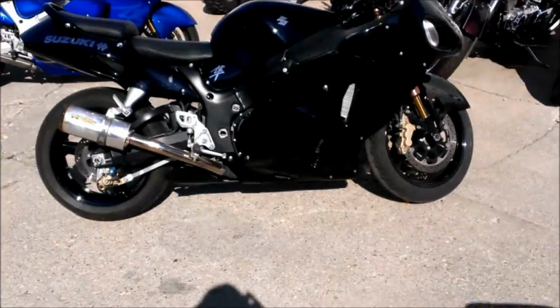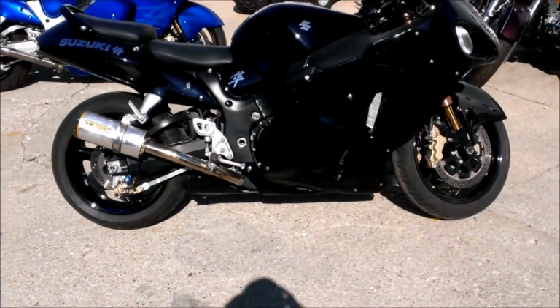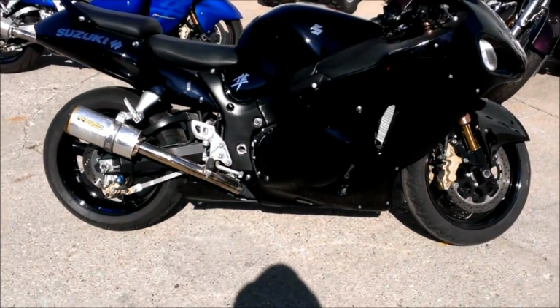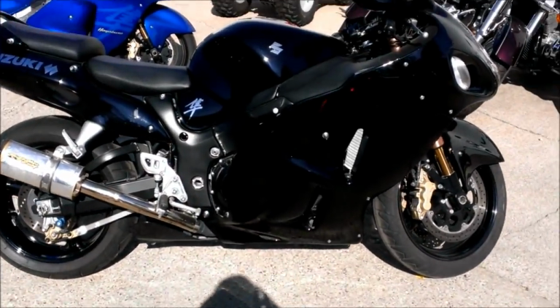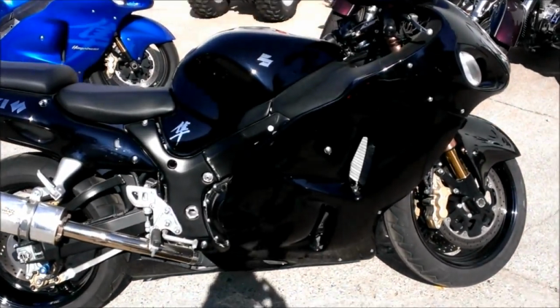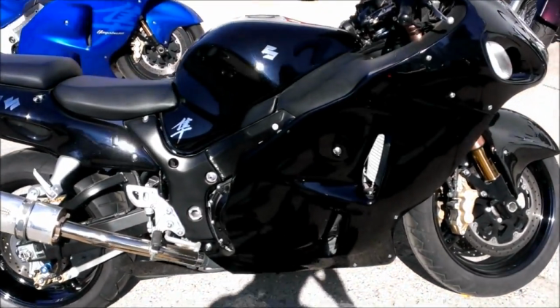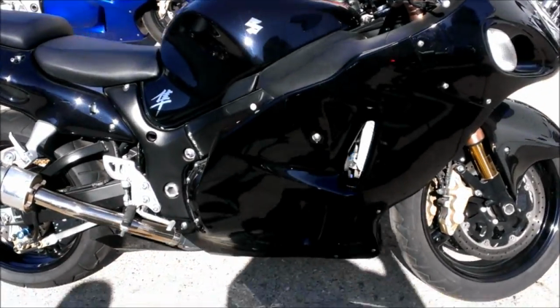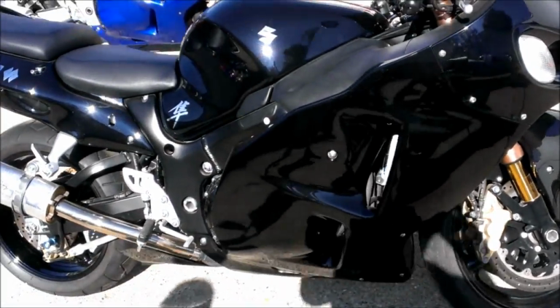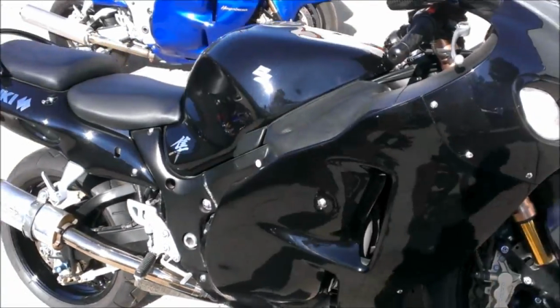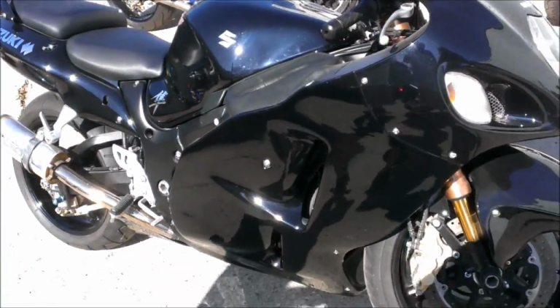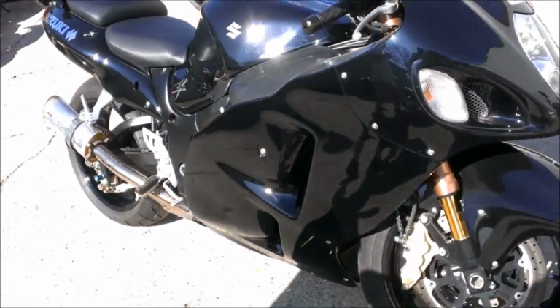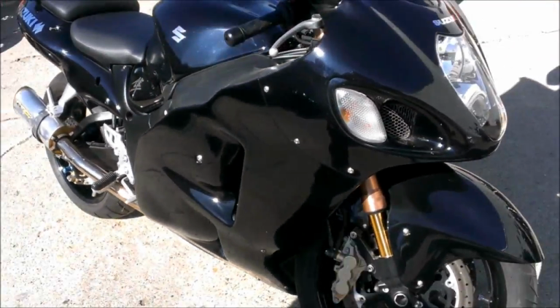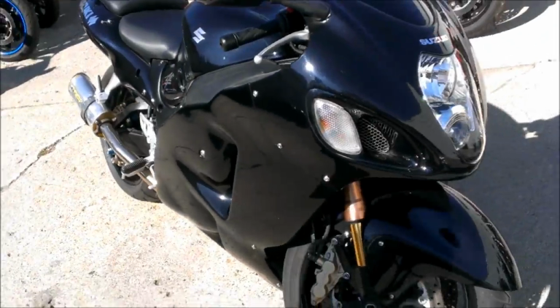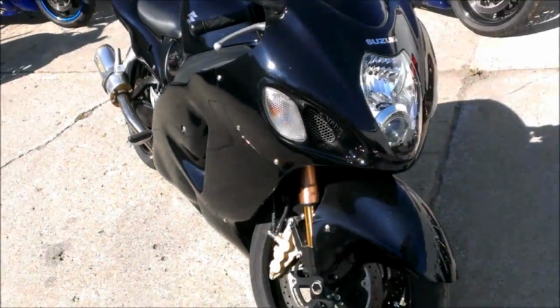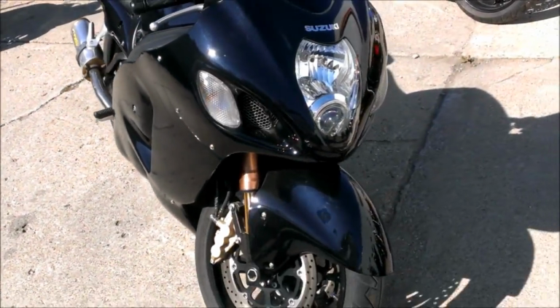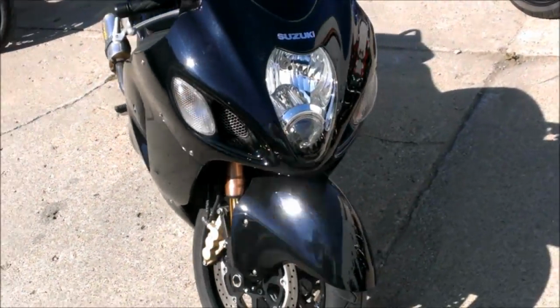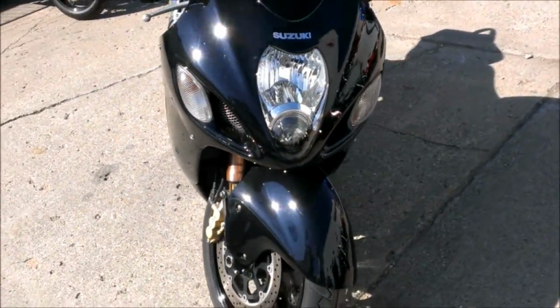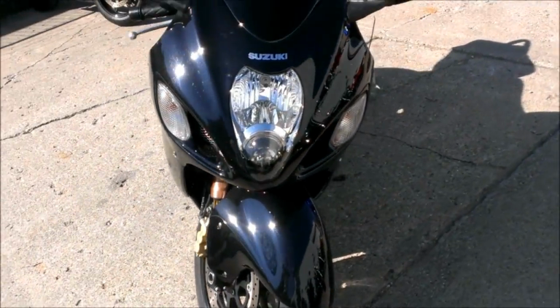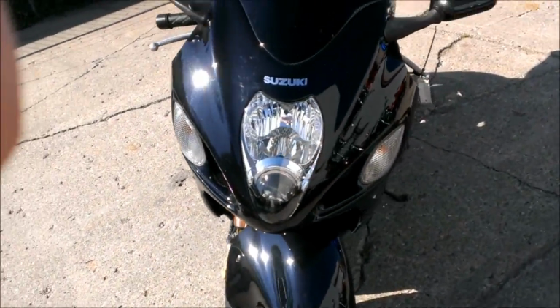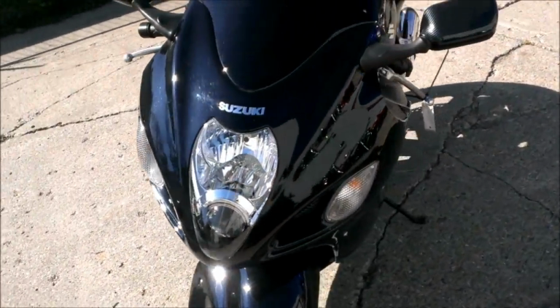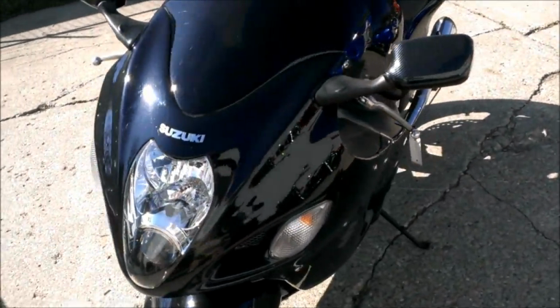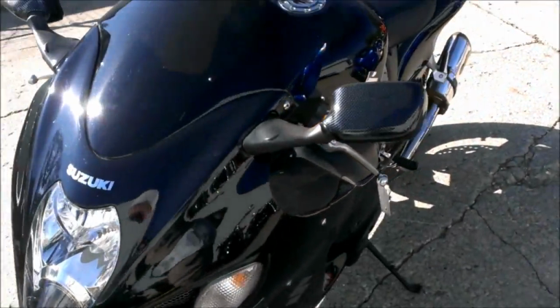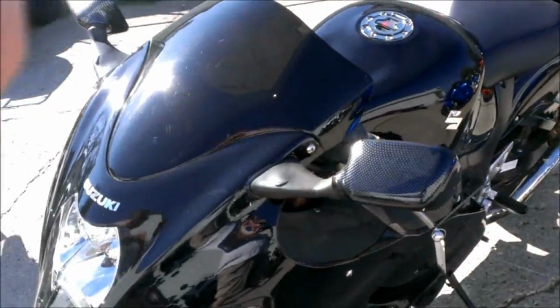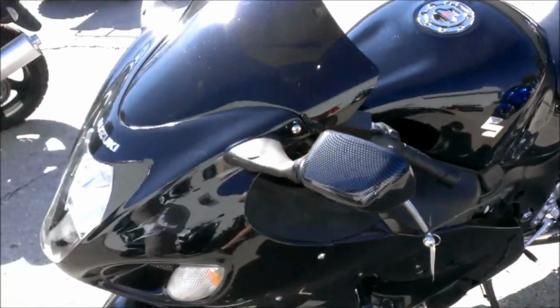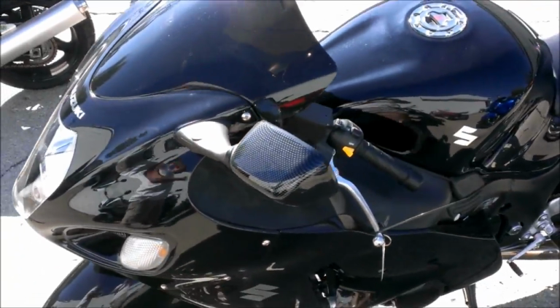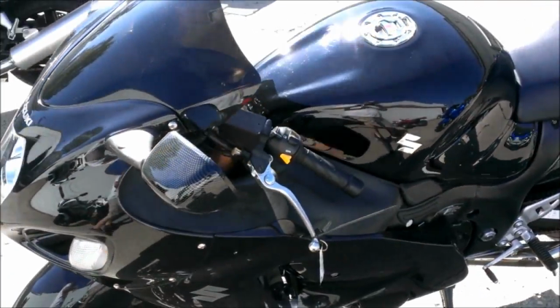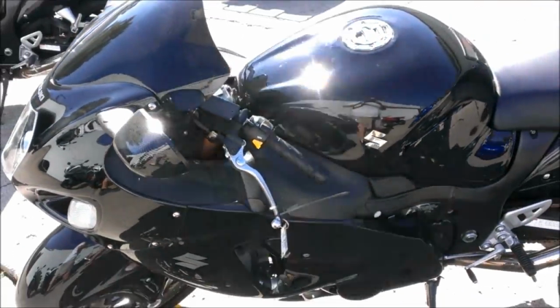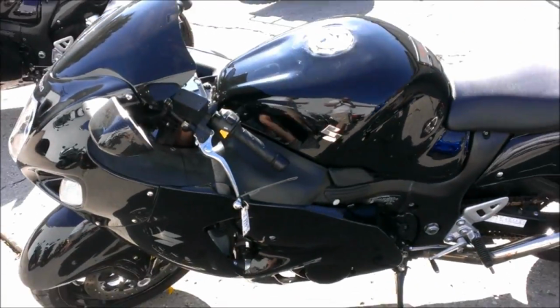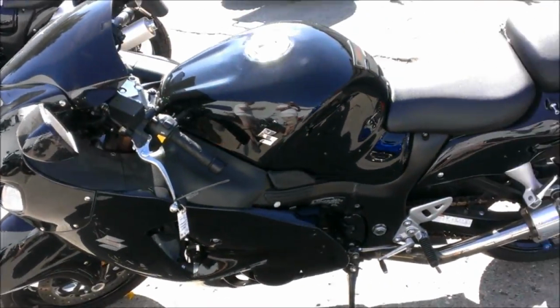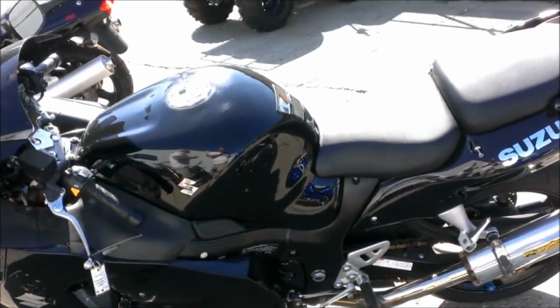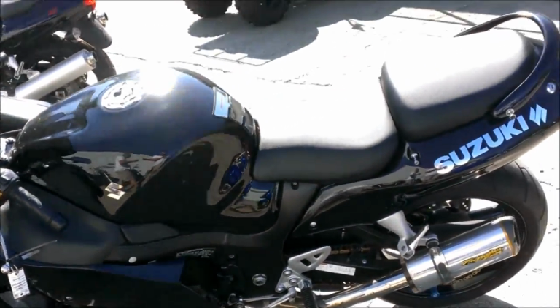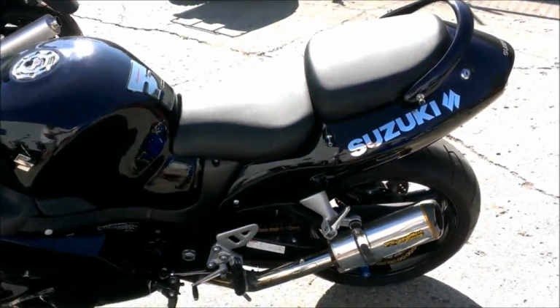We have a 2007 Suzuki Hayabusa GSXR 1300 for sale with only 3,324 miles. This one is like brand new — it's not even broke in yet. The dual Two Brothers exhaust system make this Busa sound as cool as it looks.